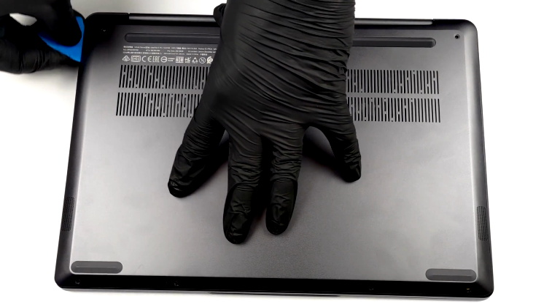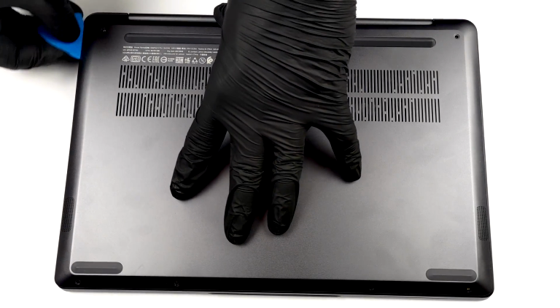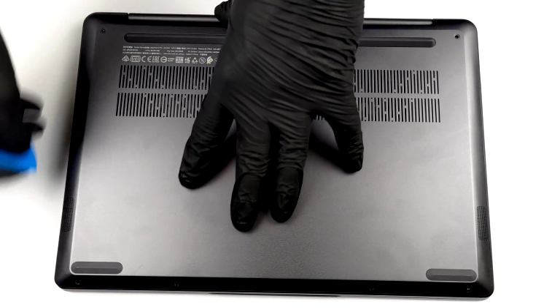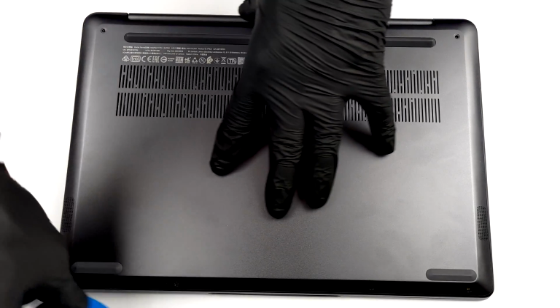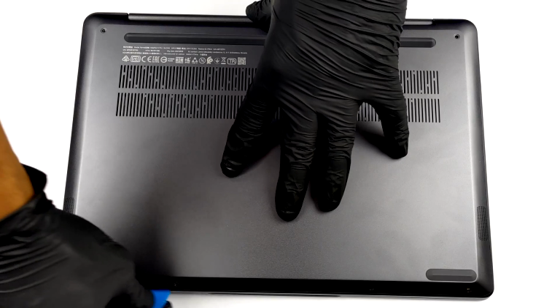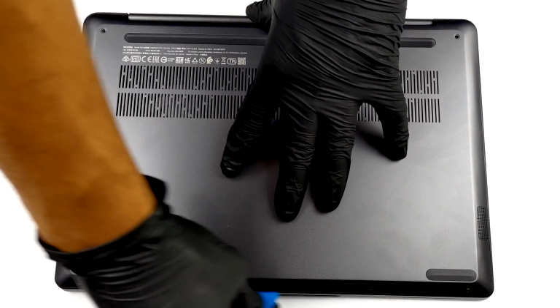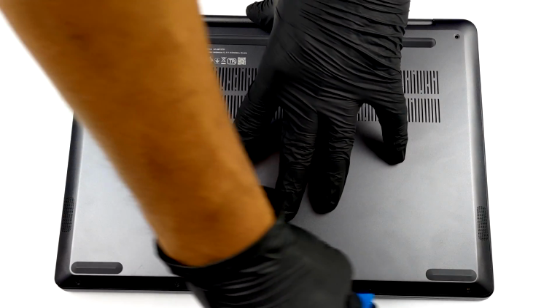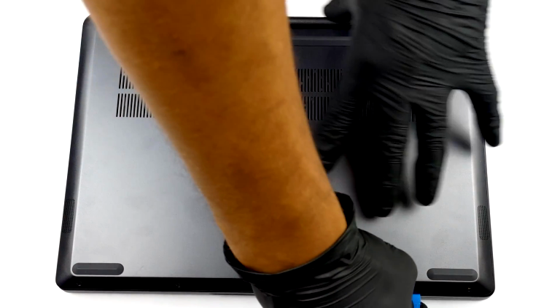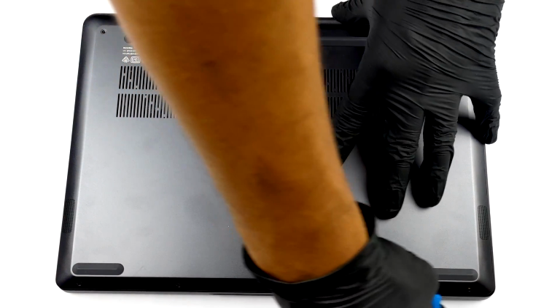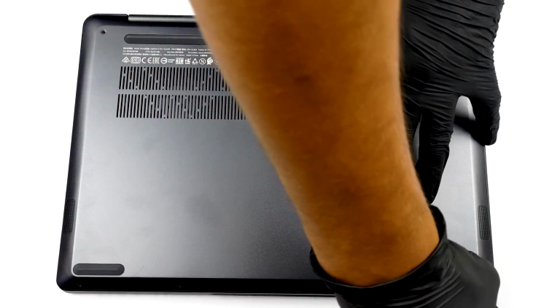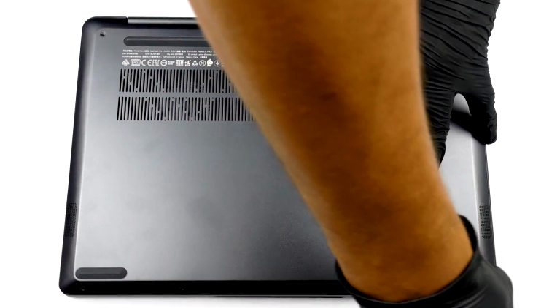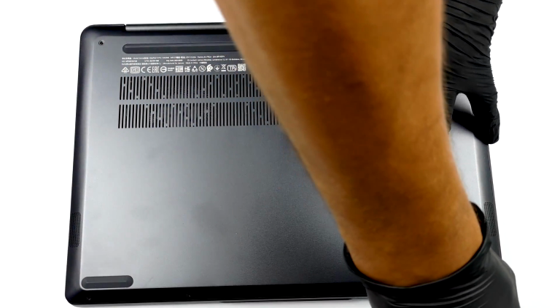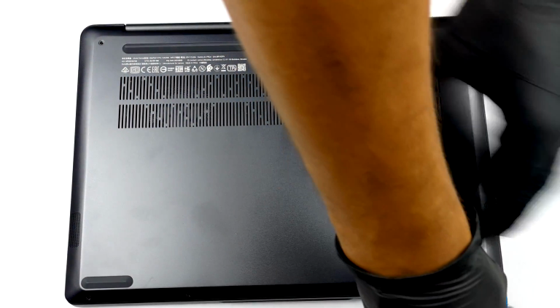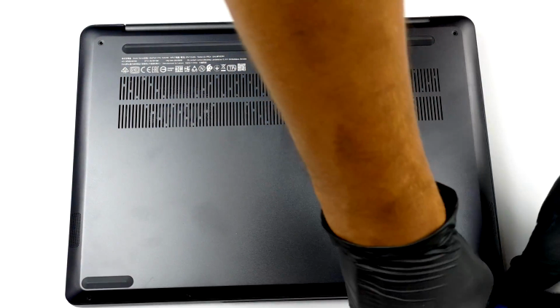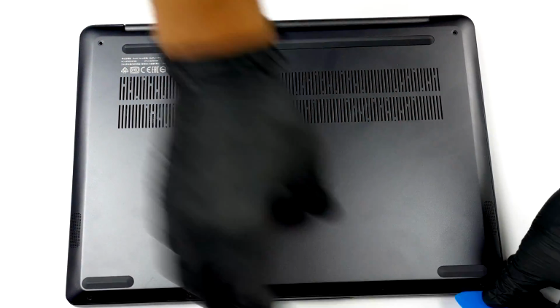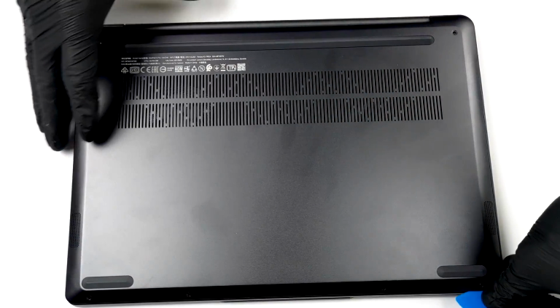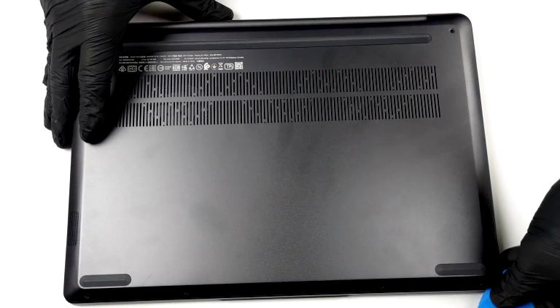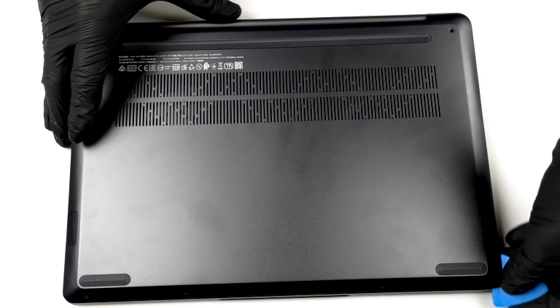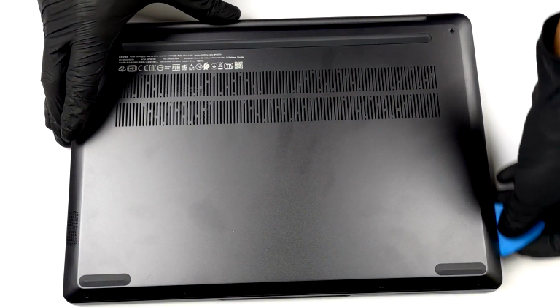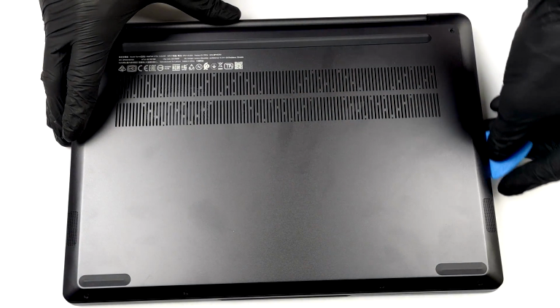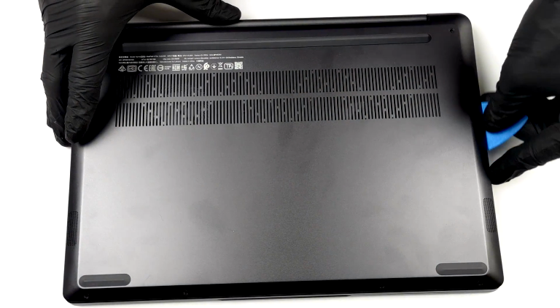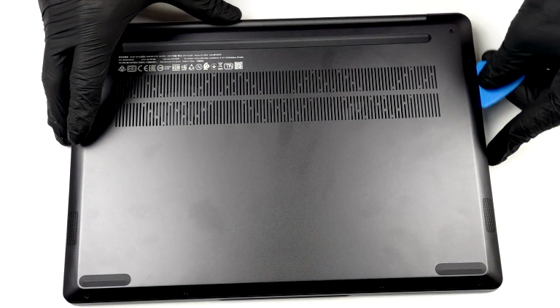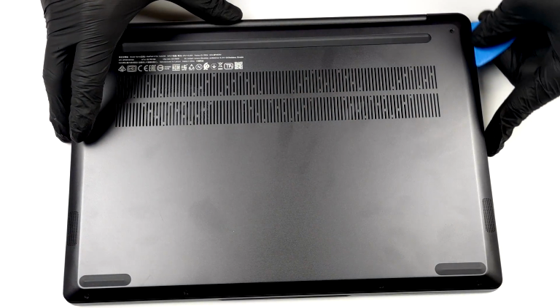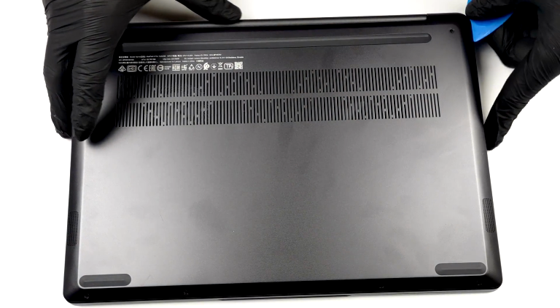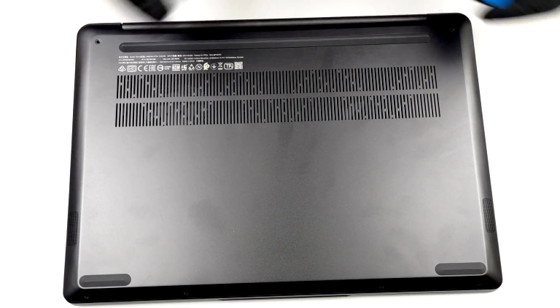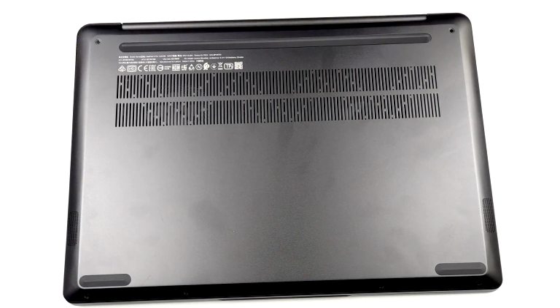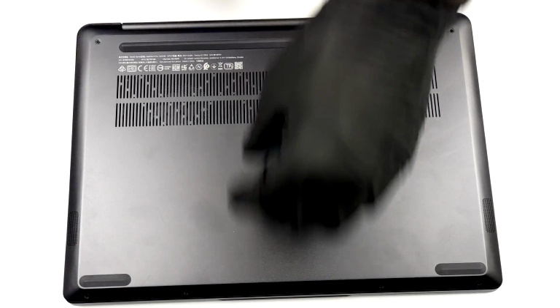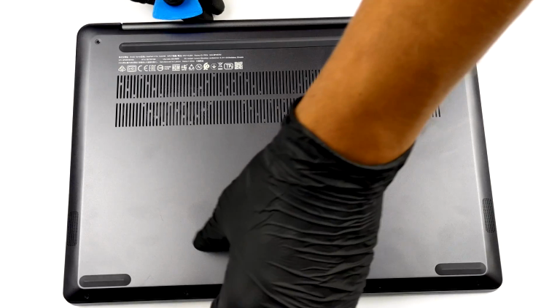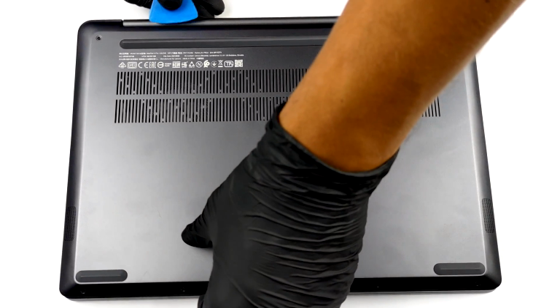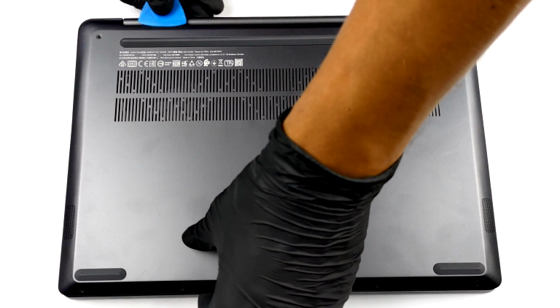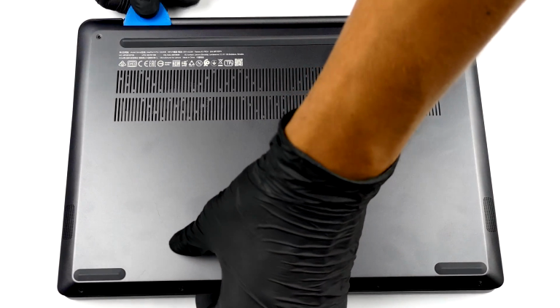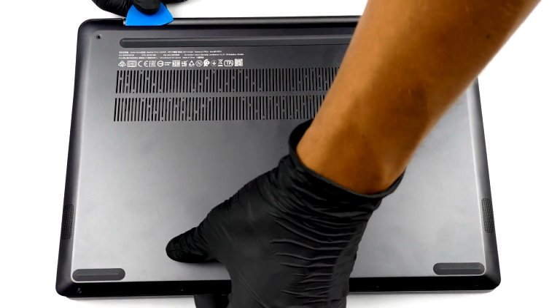To get inside this device, you need to undo 6 Torx head screws. After that, carefully pry the bottom panel away from the chassis.